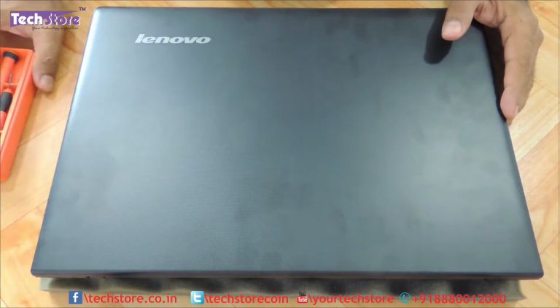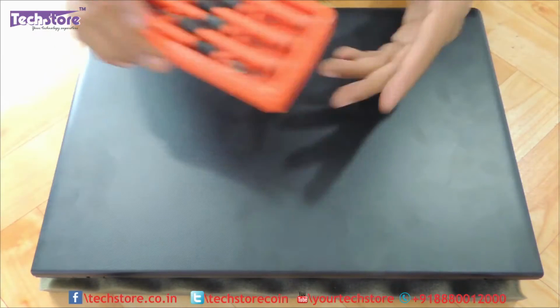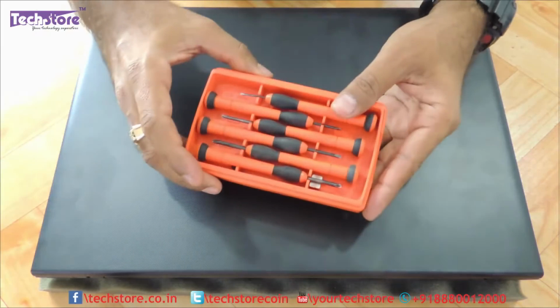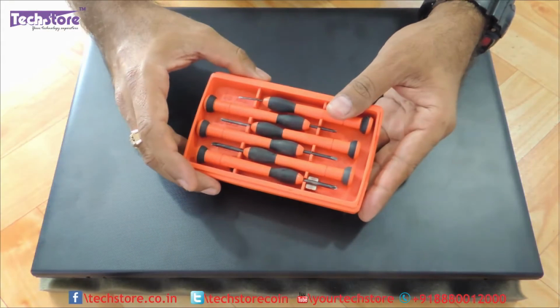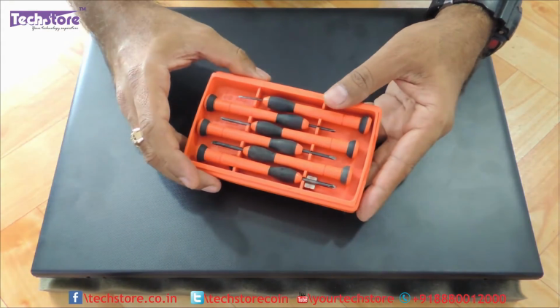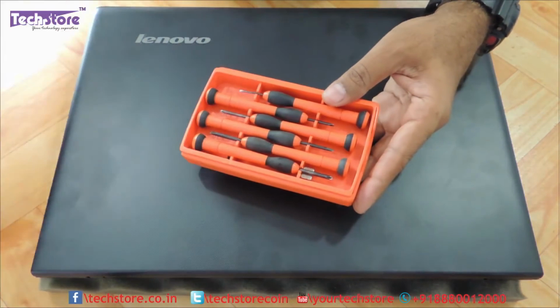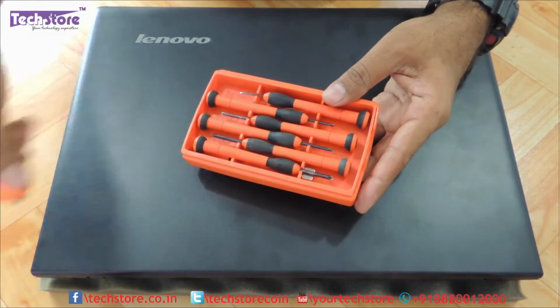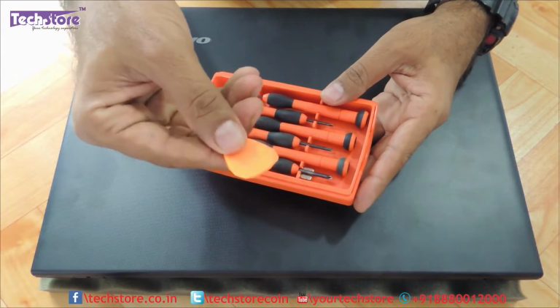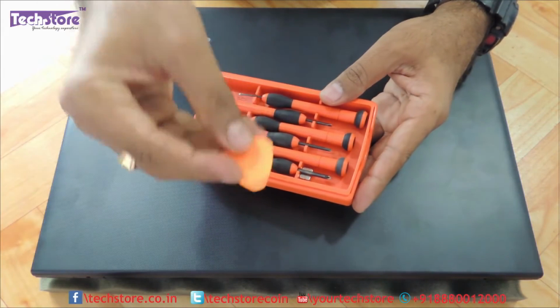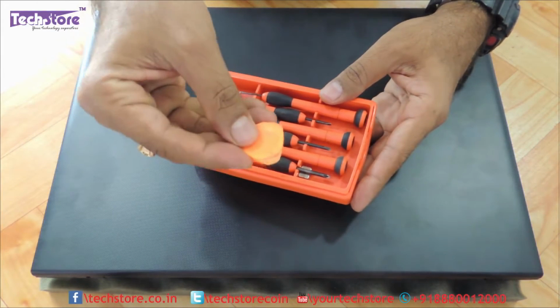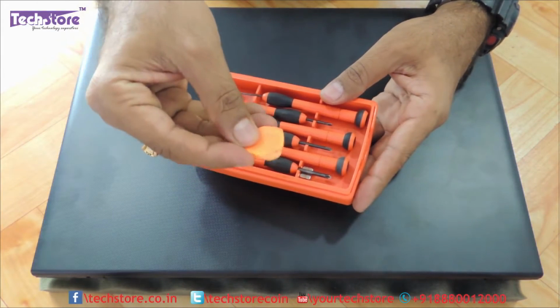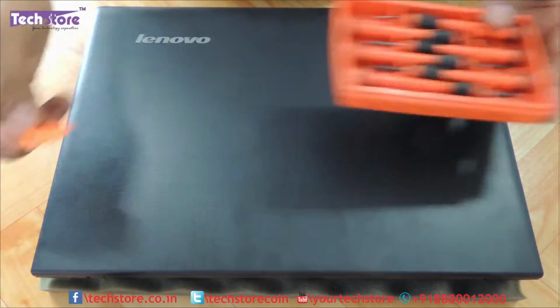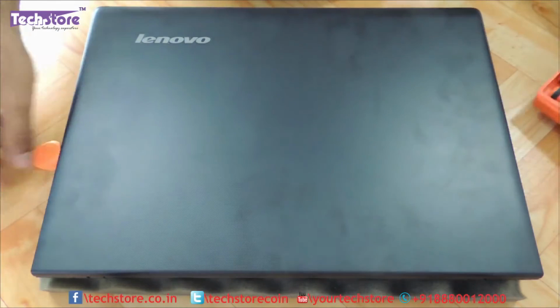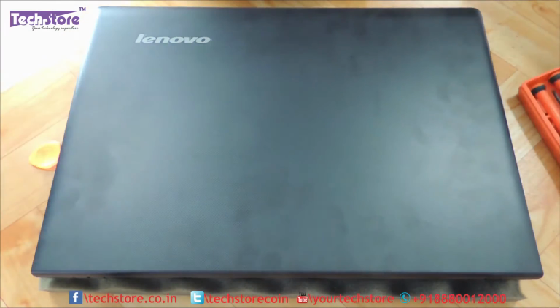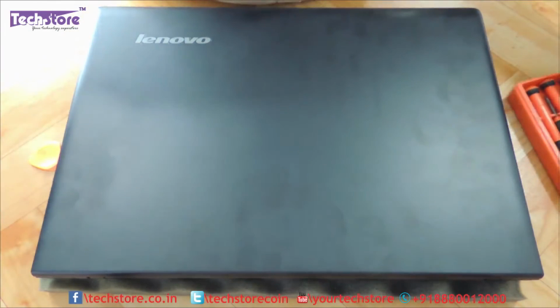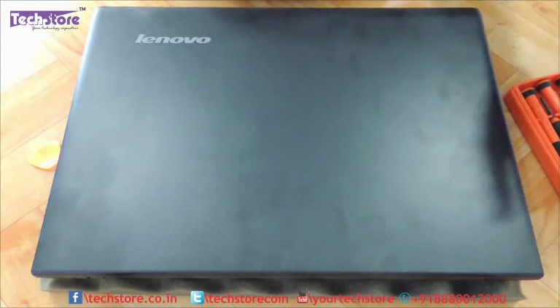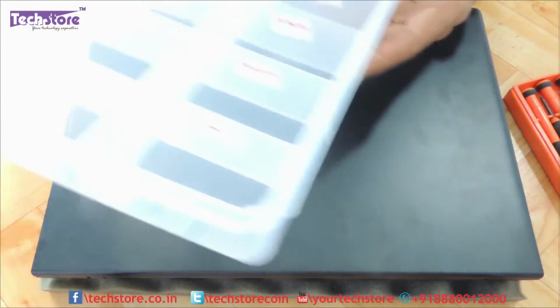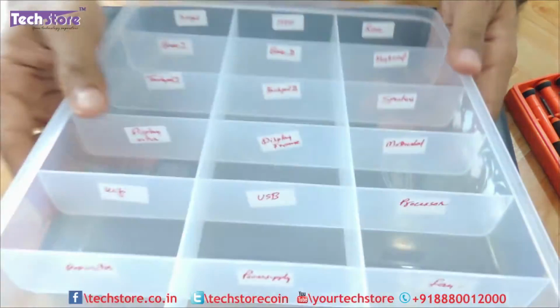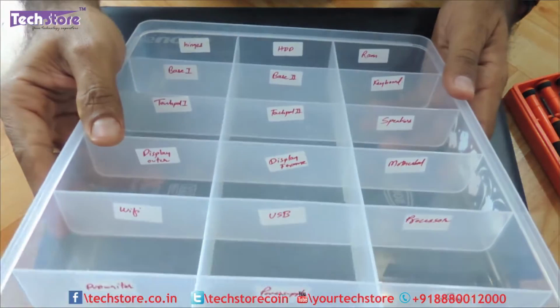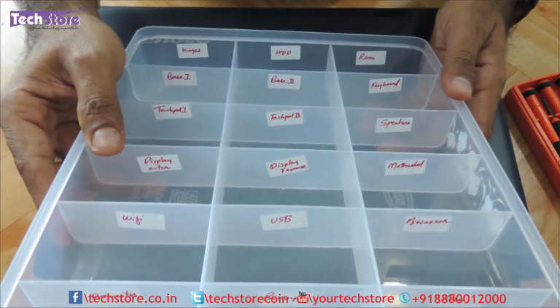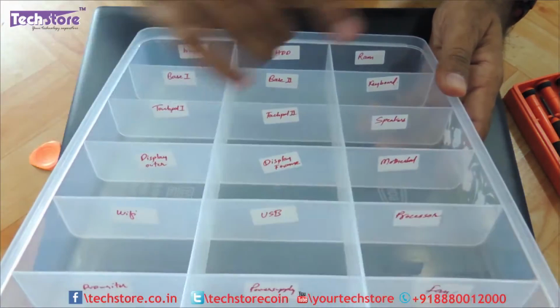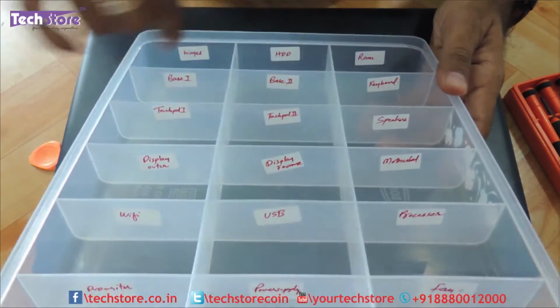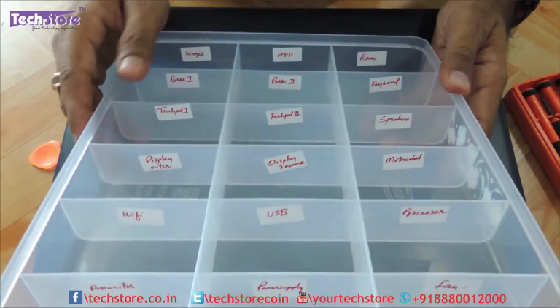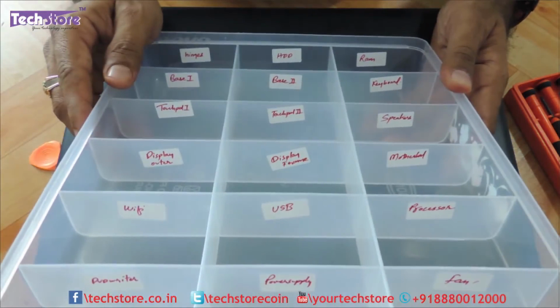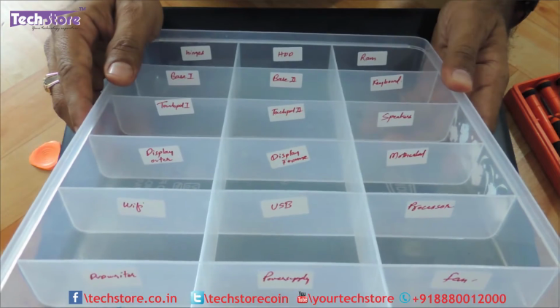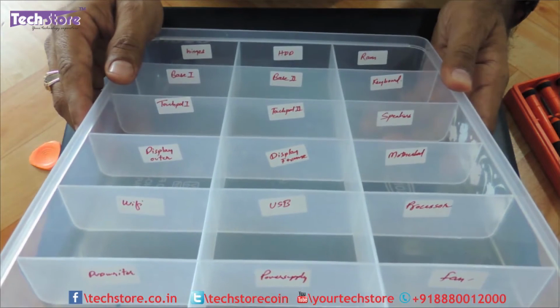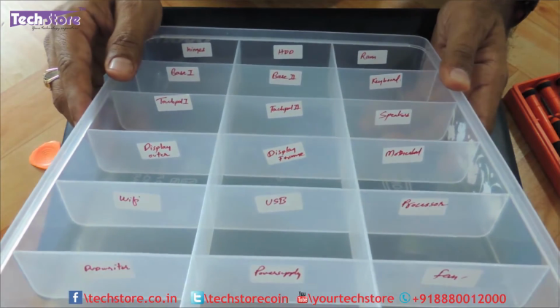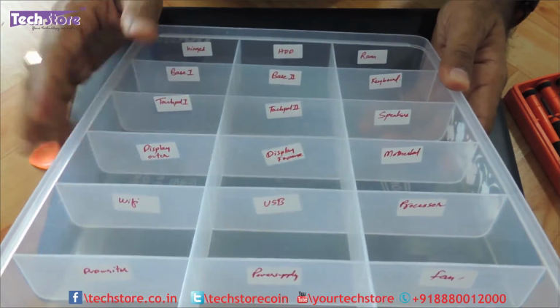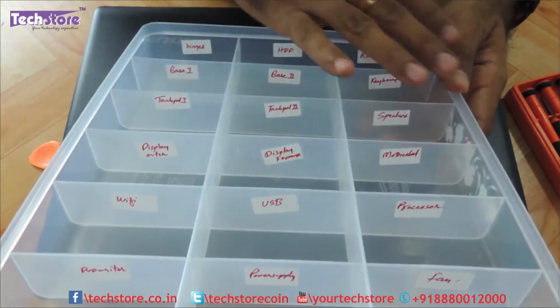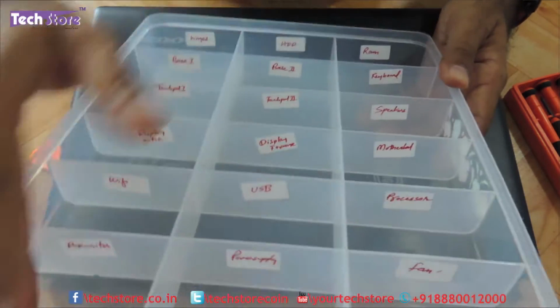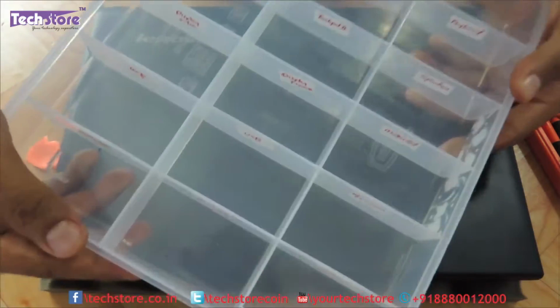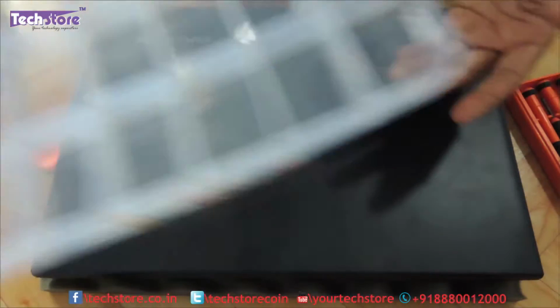You need to have a toolset like this, and a pry bar is very important to remove the entire laptop base. You can have a partition holder for keeping your screws of different kinds inside this.